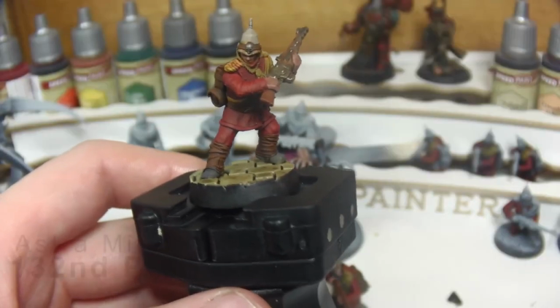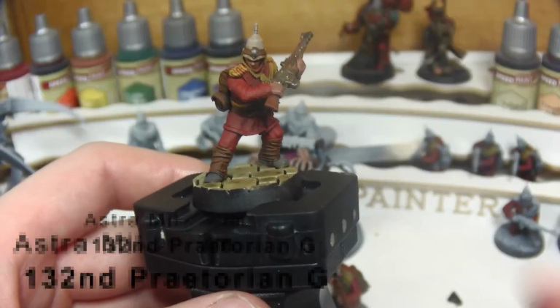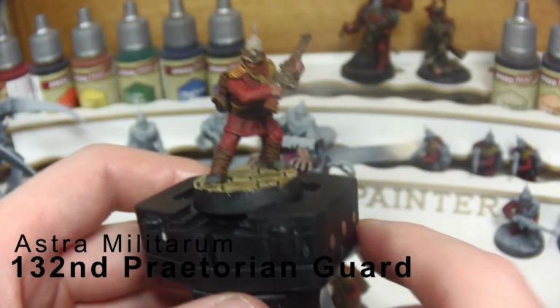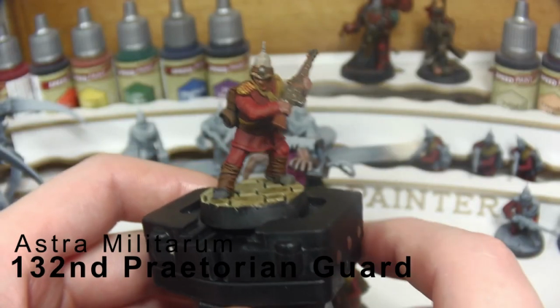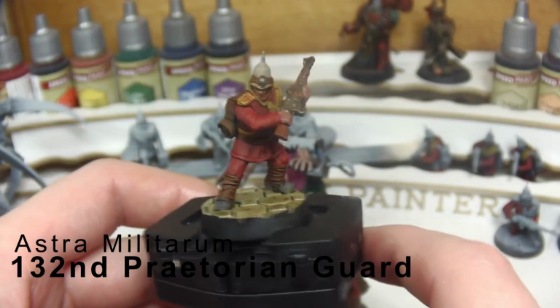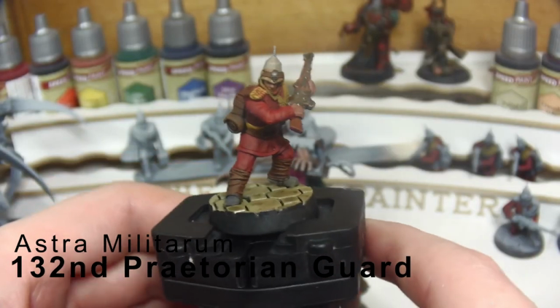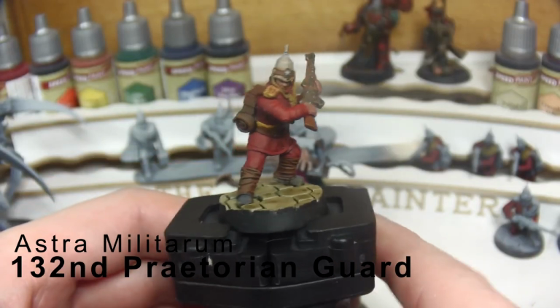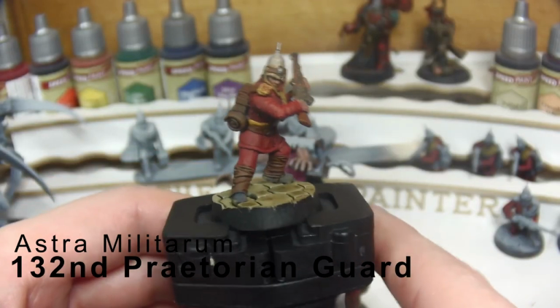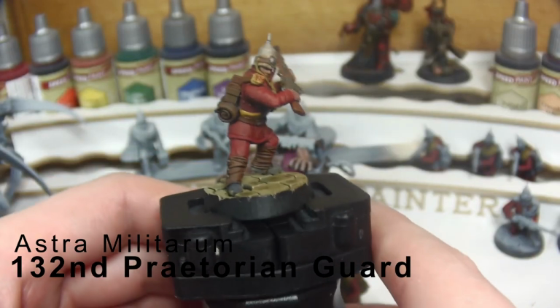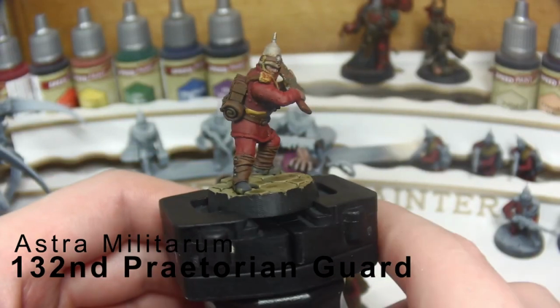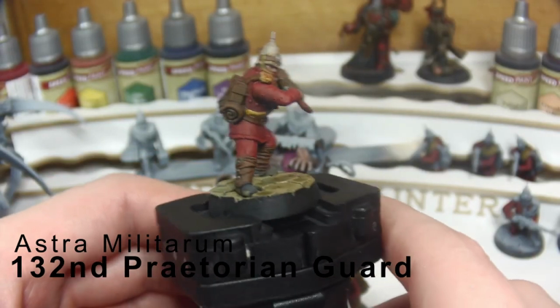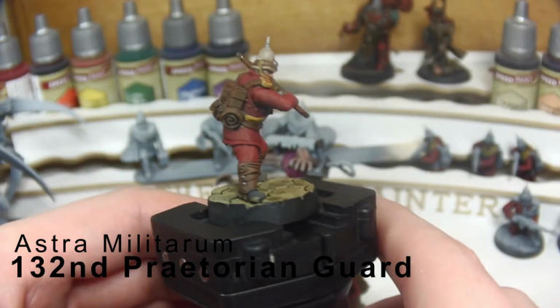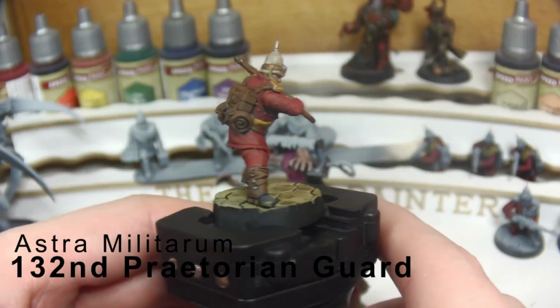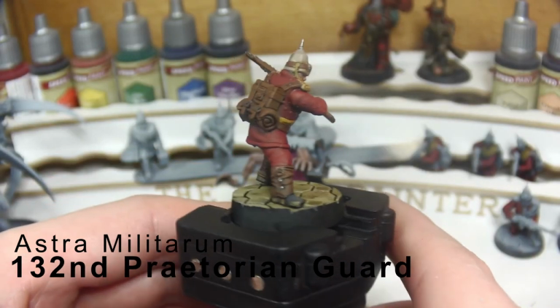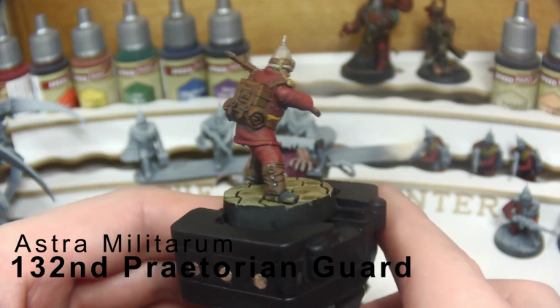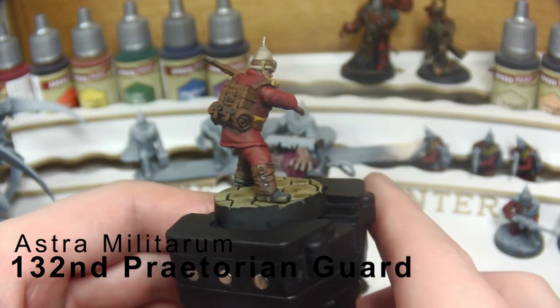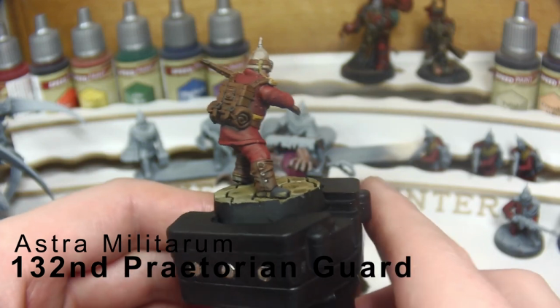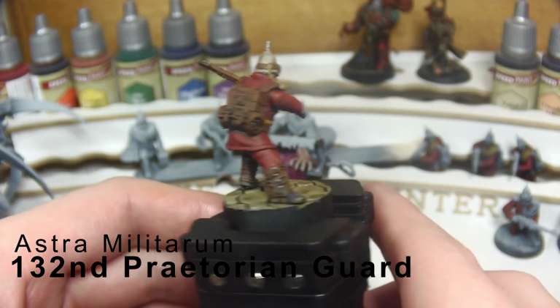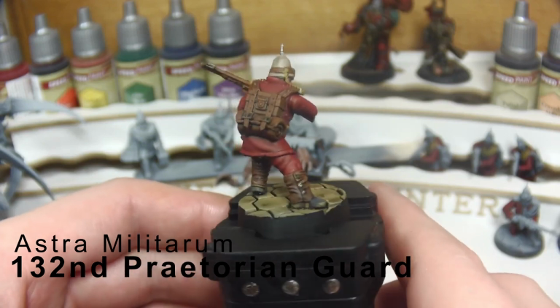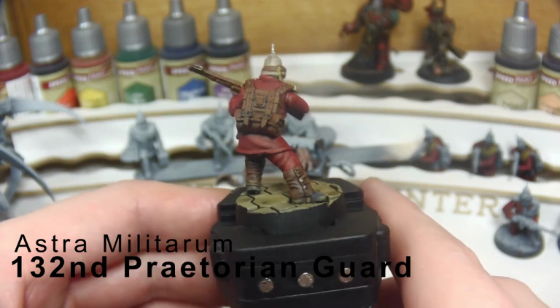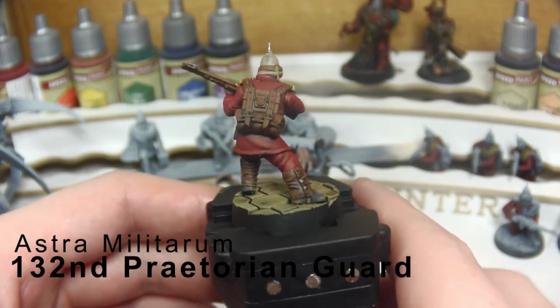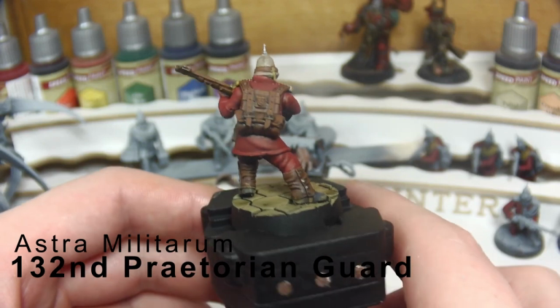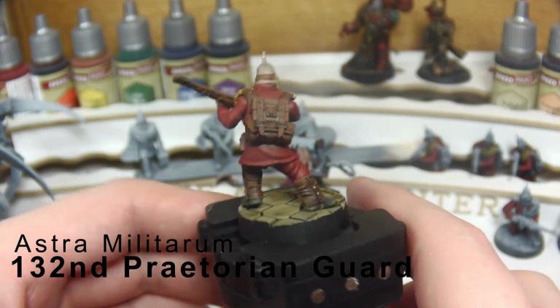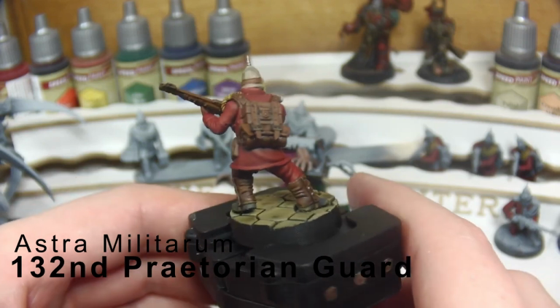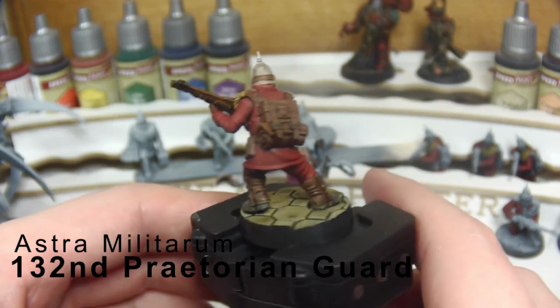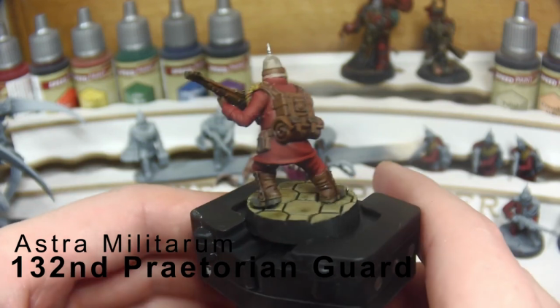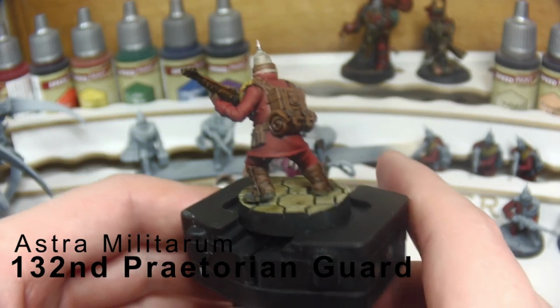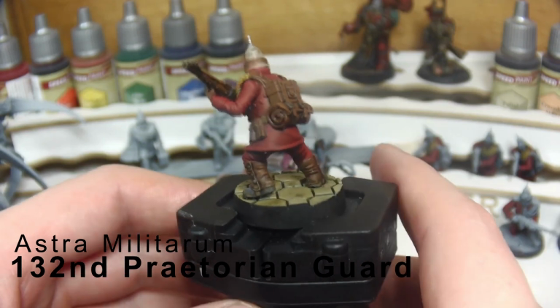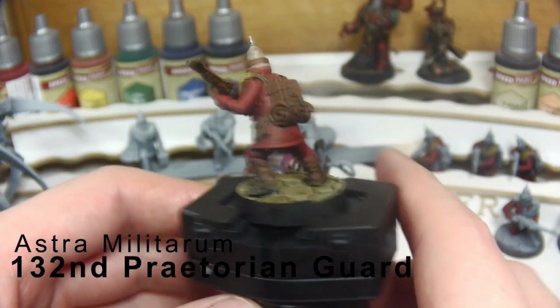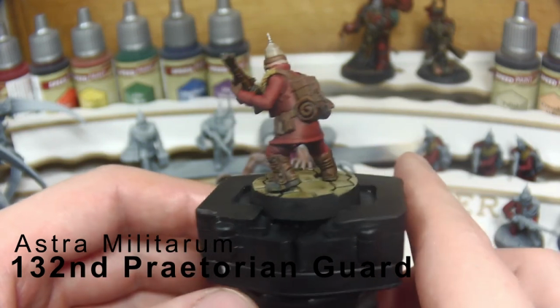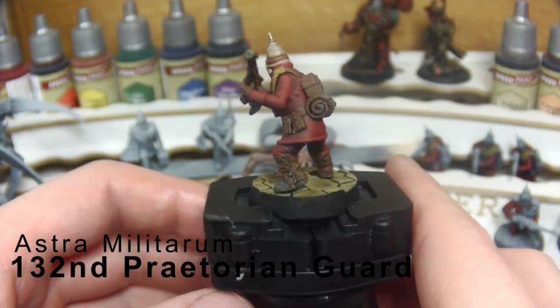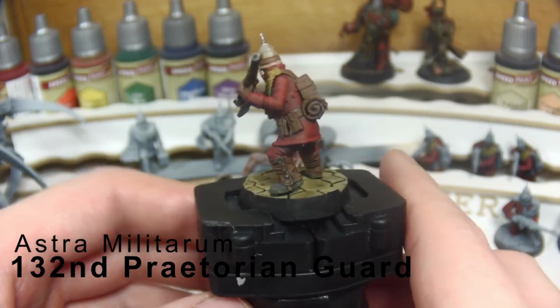Hello and welcome into the Ordo Grigio. Today we're going to be painting a Guardsman from the 132nd Praetorian Regiment.